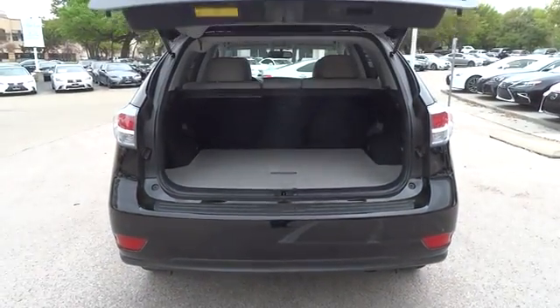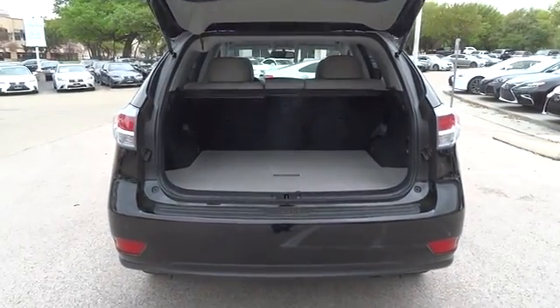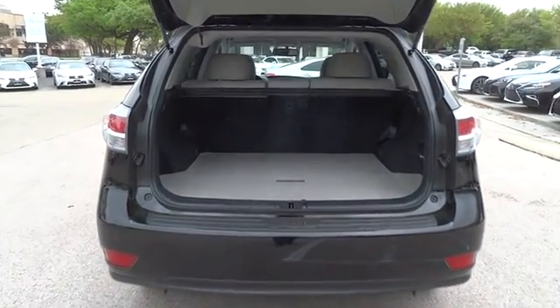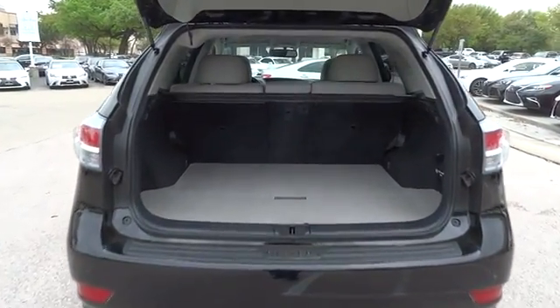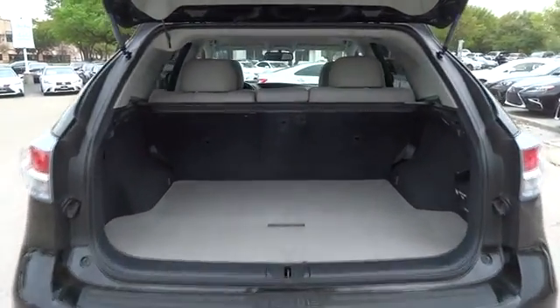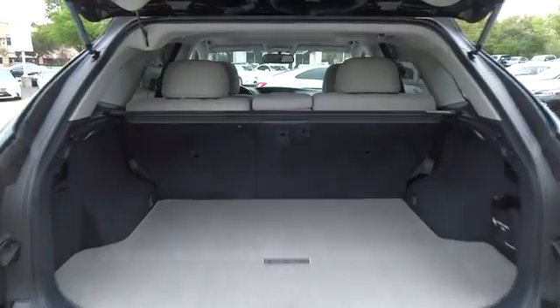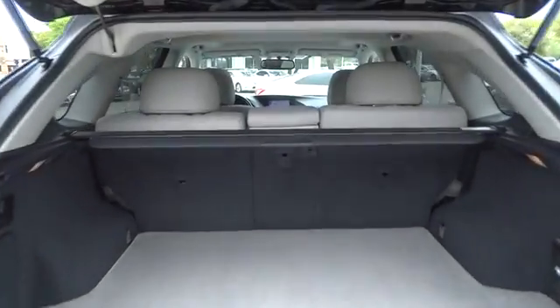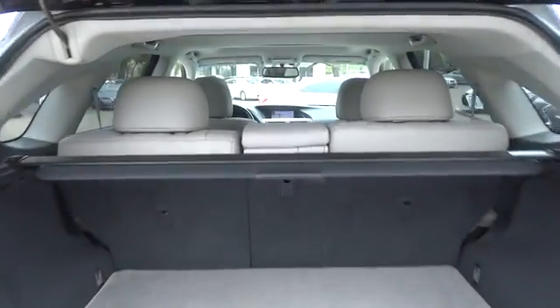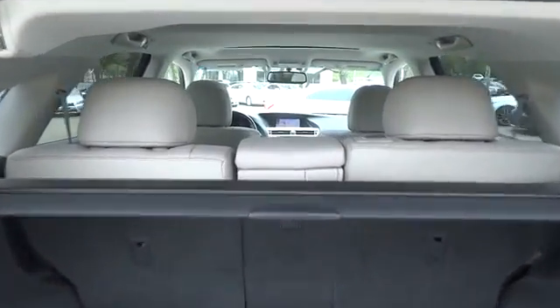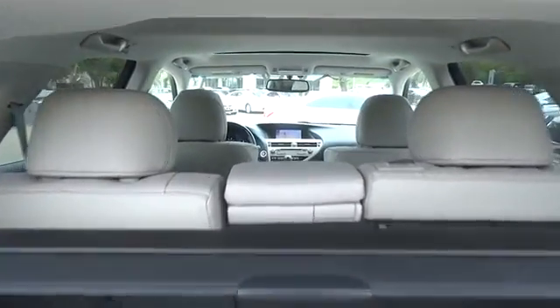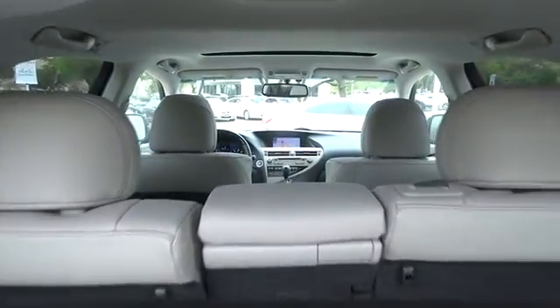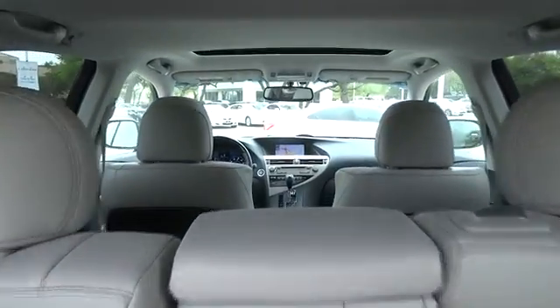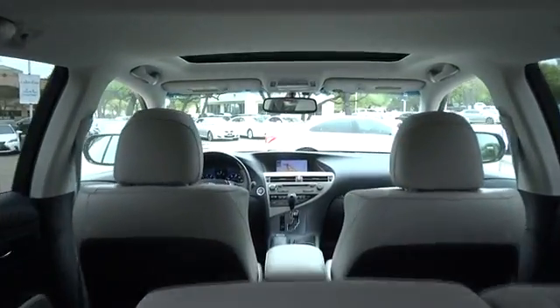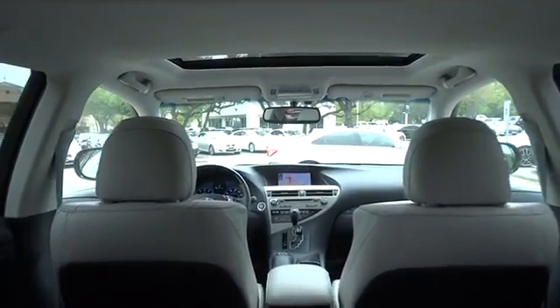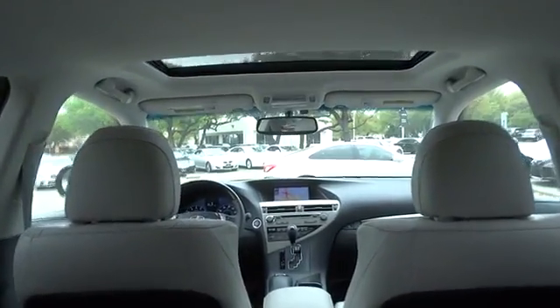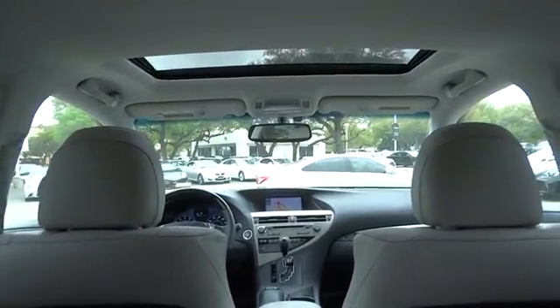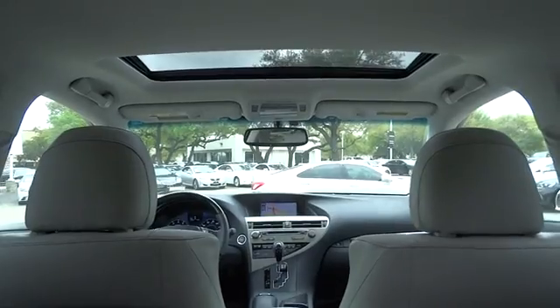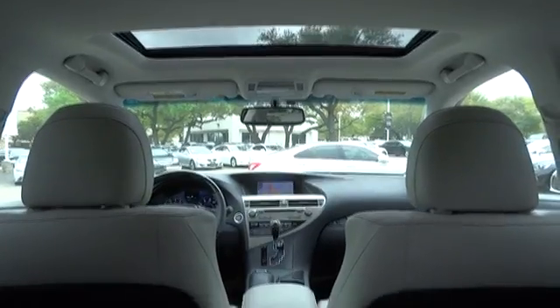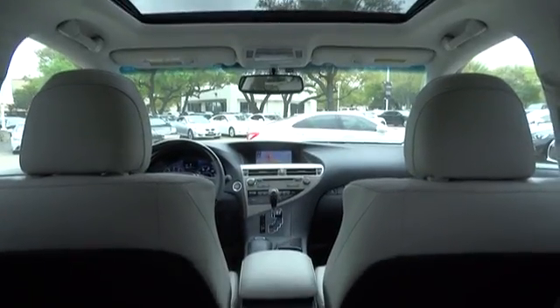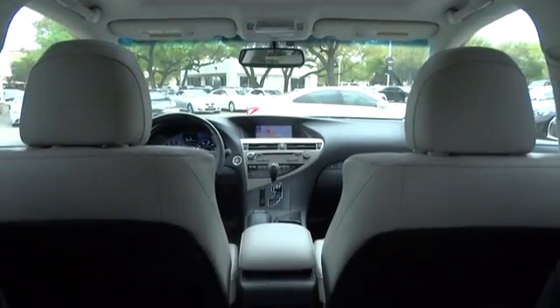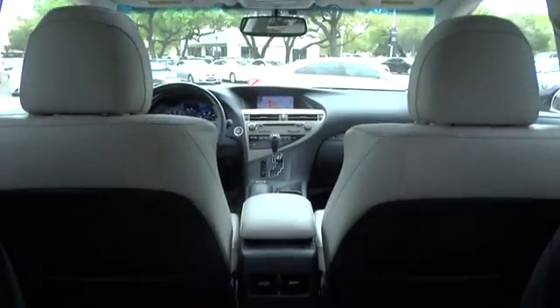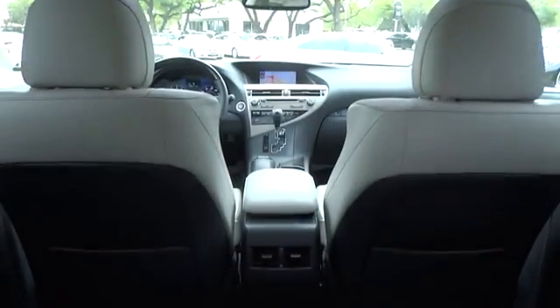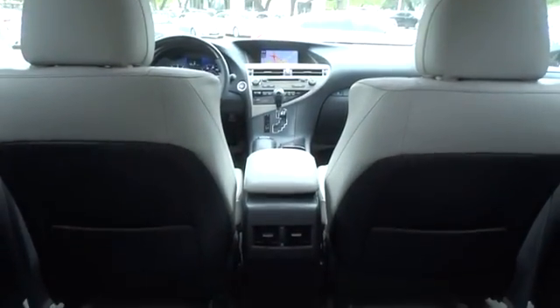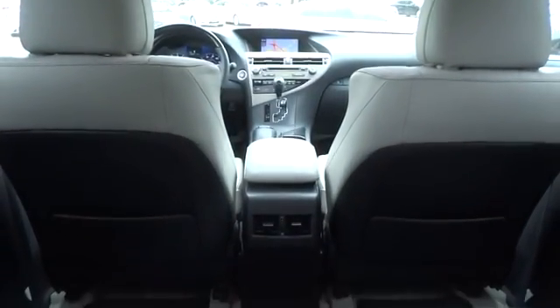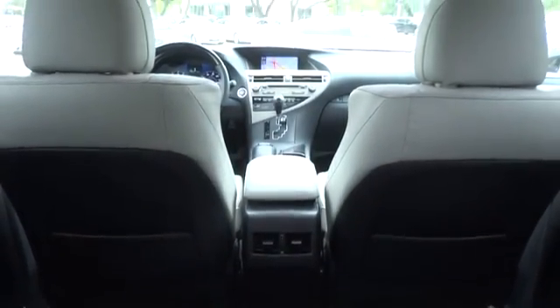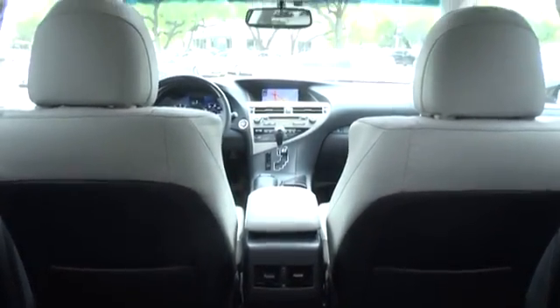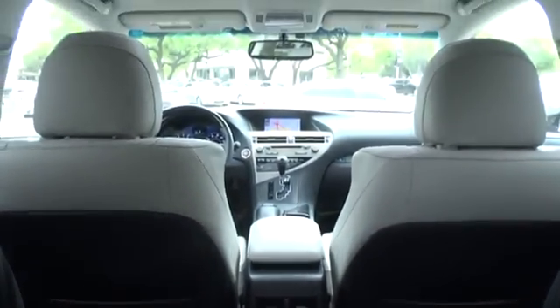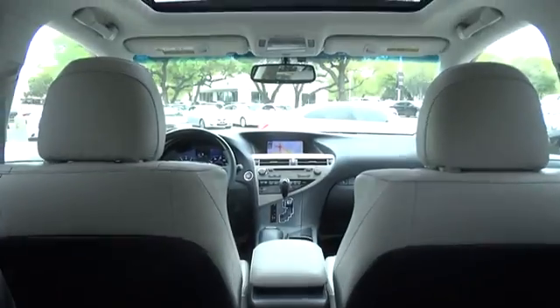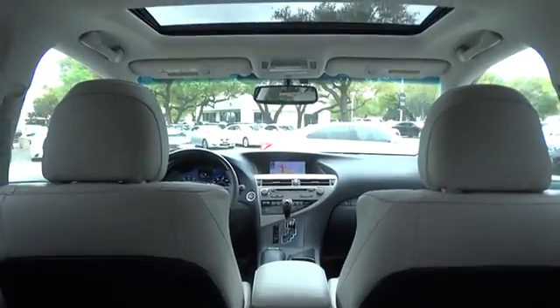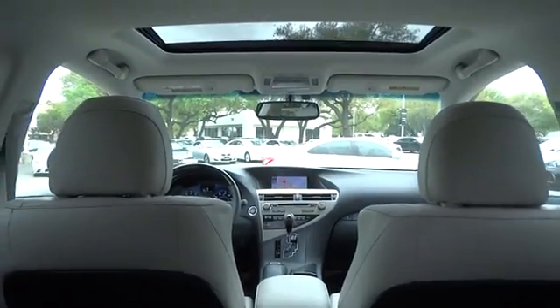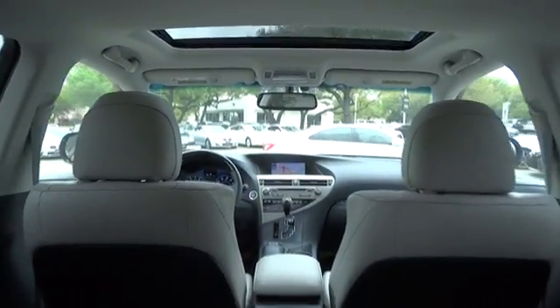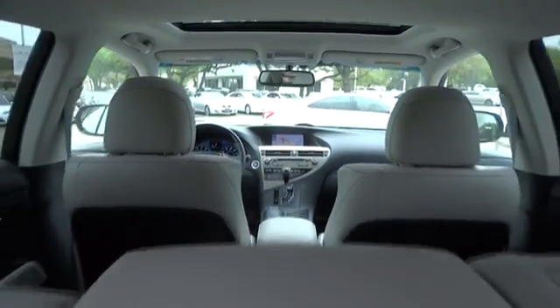Keyless entry, stability control, power liftgate, CD changer, steering wheel audio control, traction control, anti-lock braking system, power passenger seat, Bluetooth, leather-wrapped steering wheel, power steering, adjustable steering wheel, cruise control.